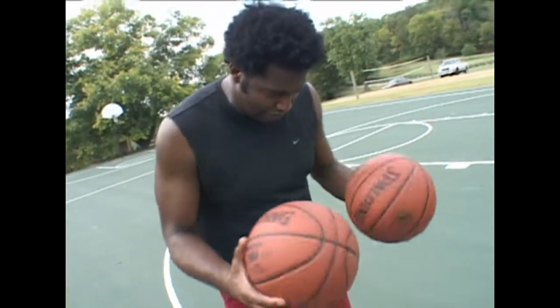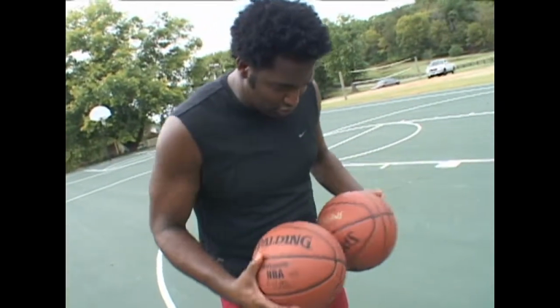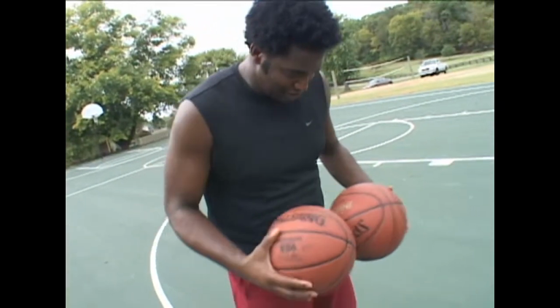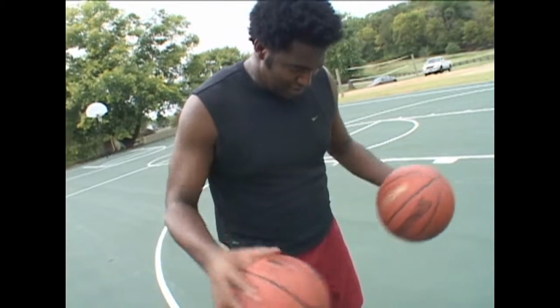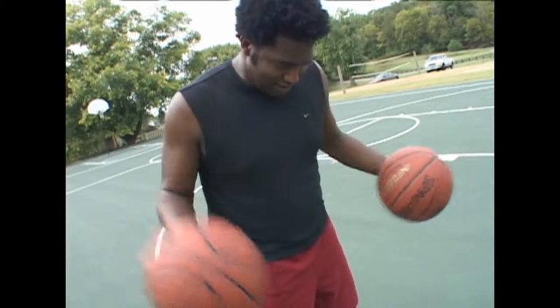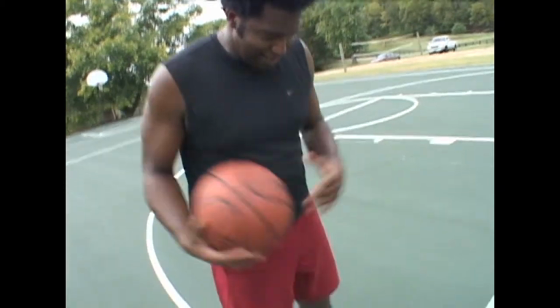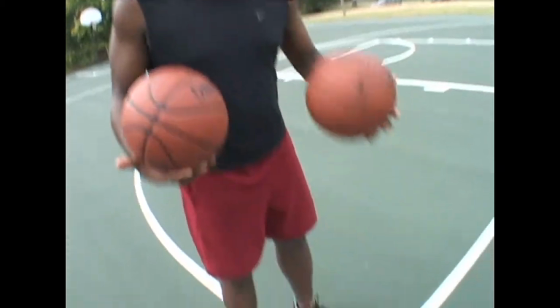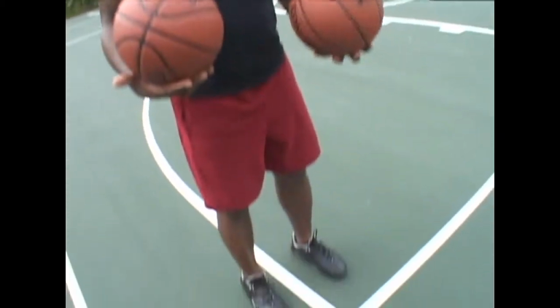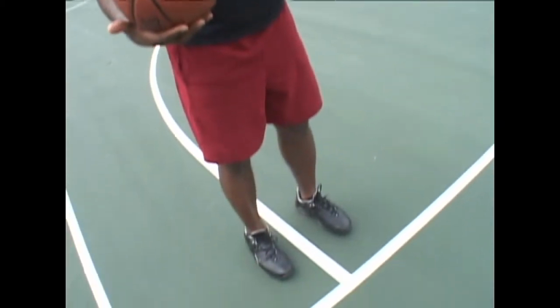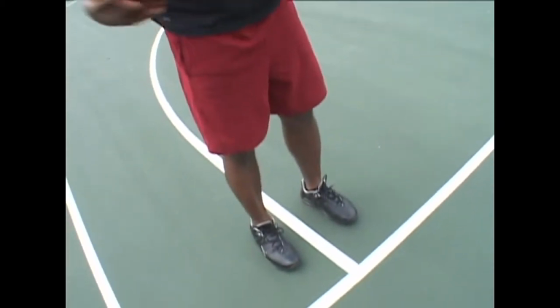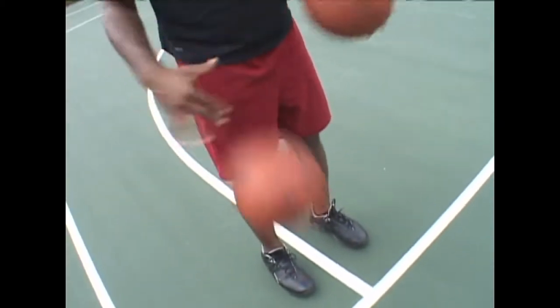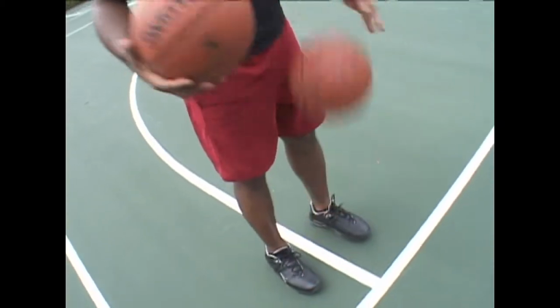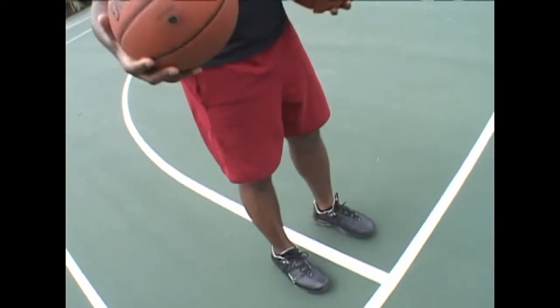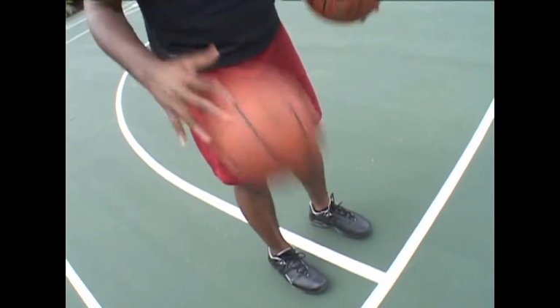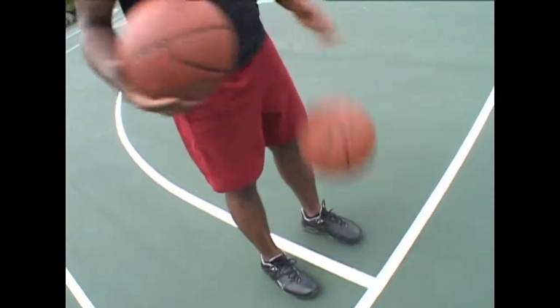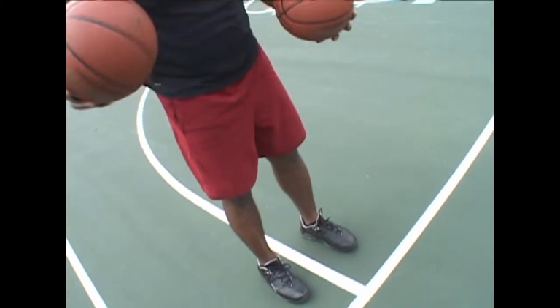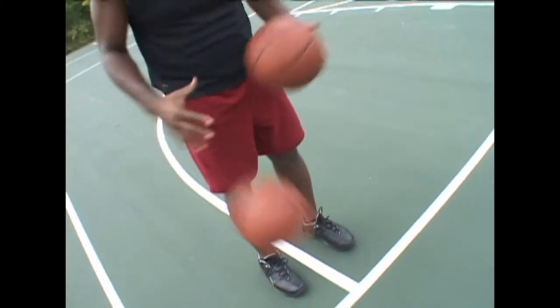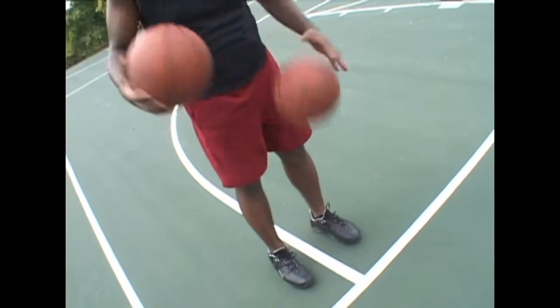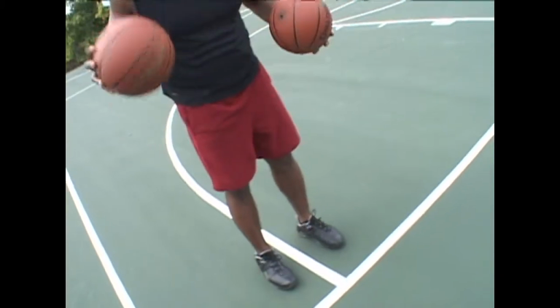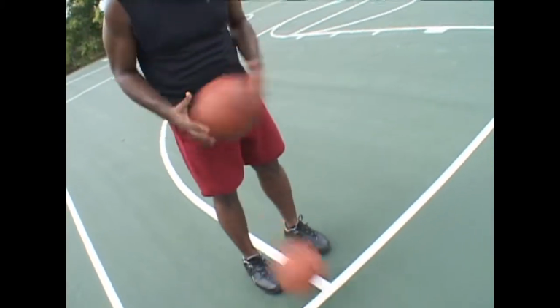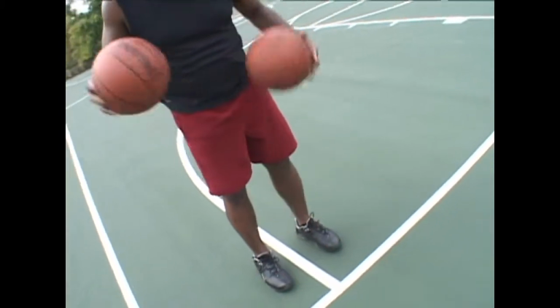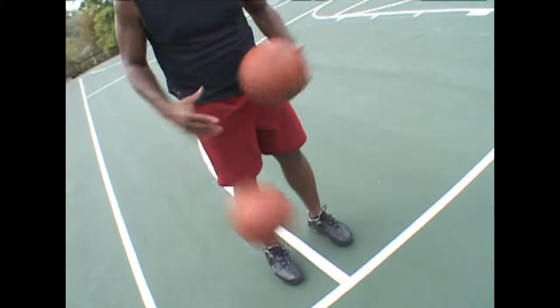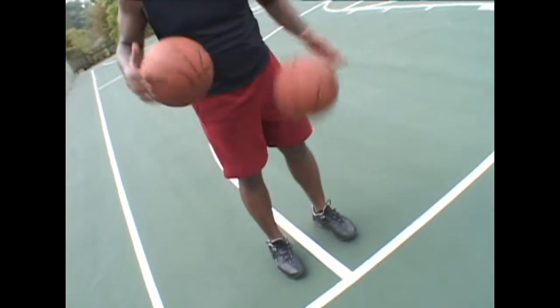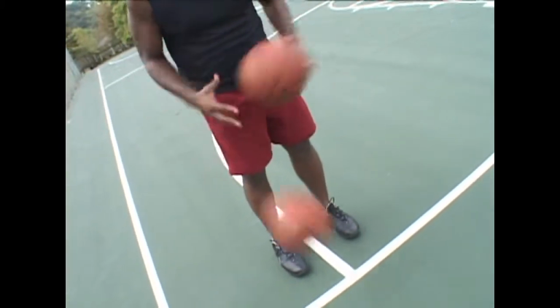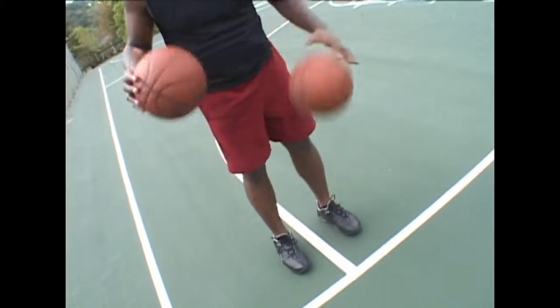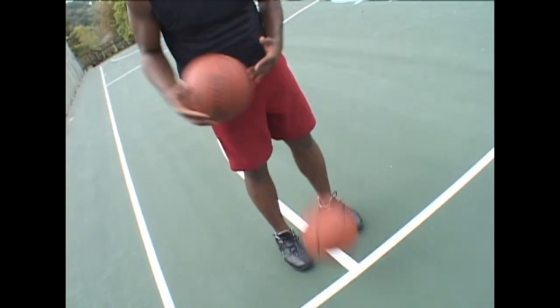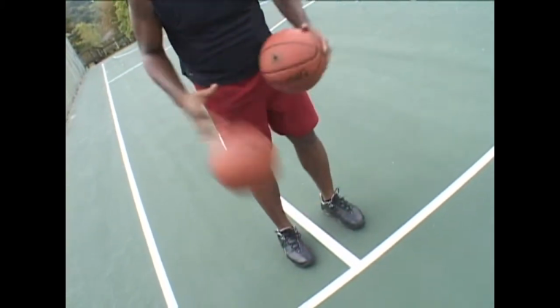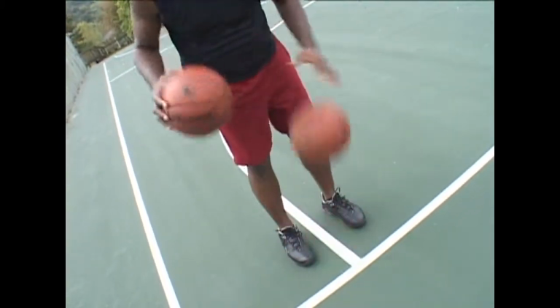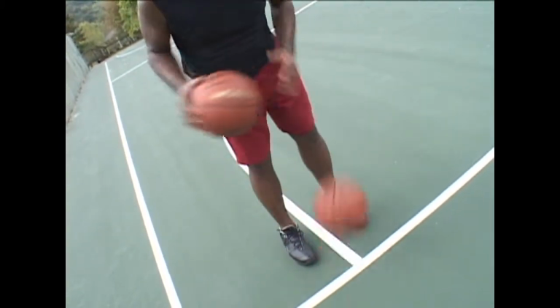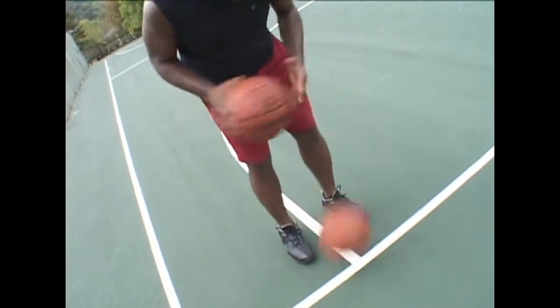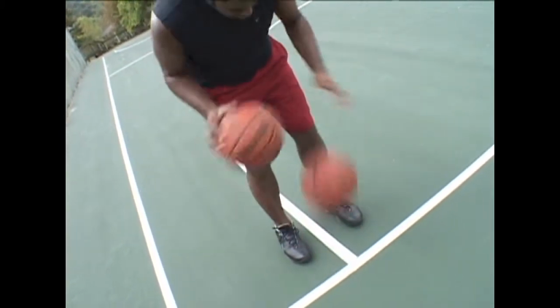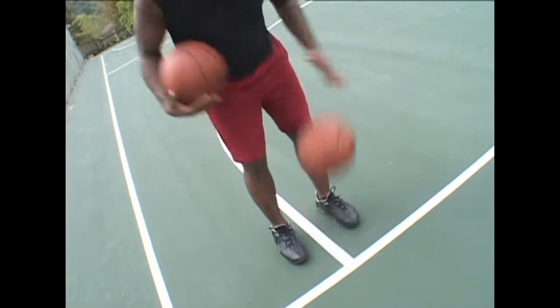So back to the drill. Right hand to the floor, left hand to the right hand. Right hand to the floor, left hand to the right hand — keeping the basketballs in one line. Start off slow, faster, faster, faster, faster.